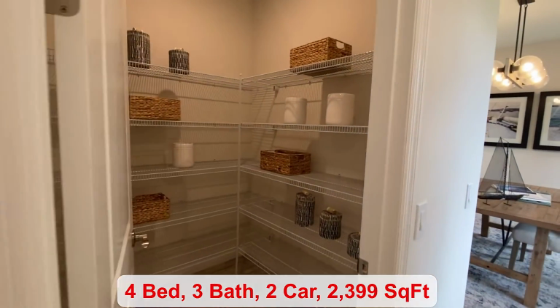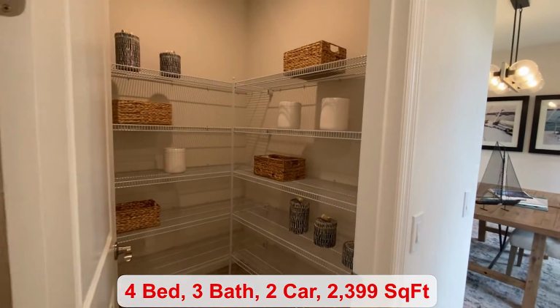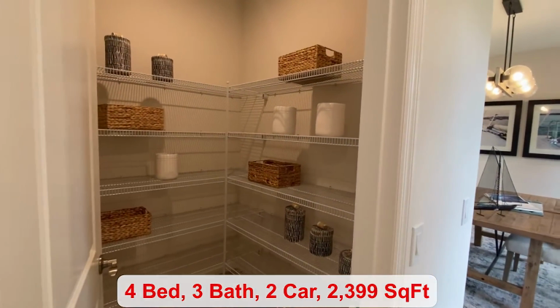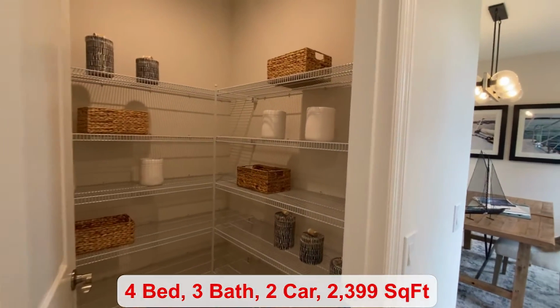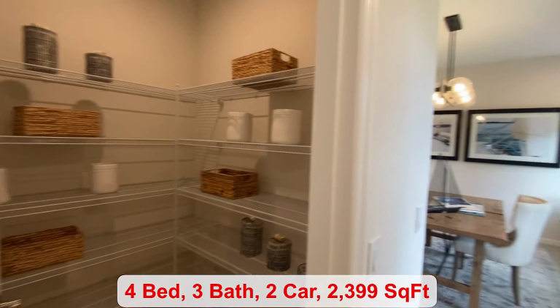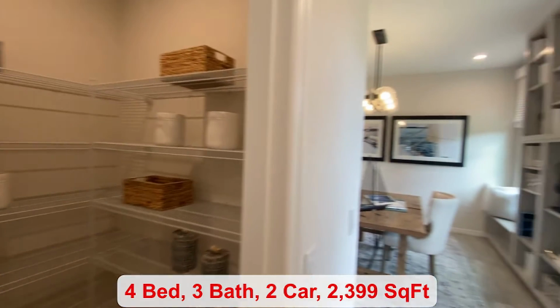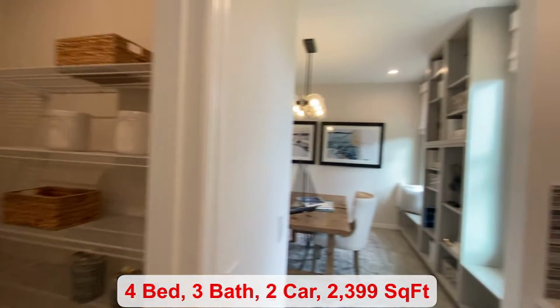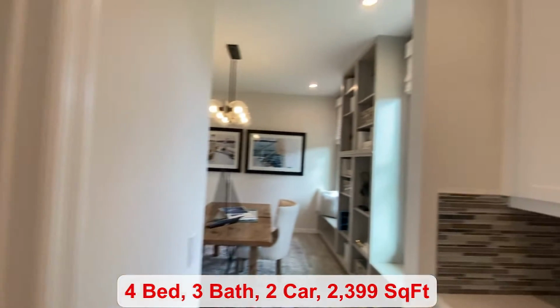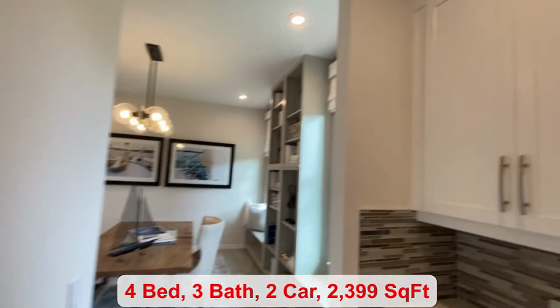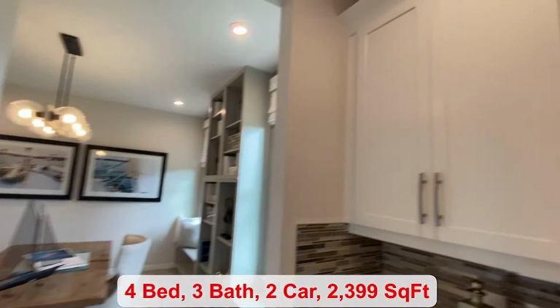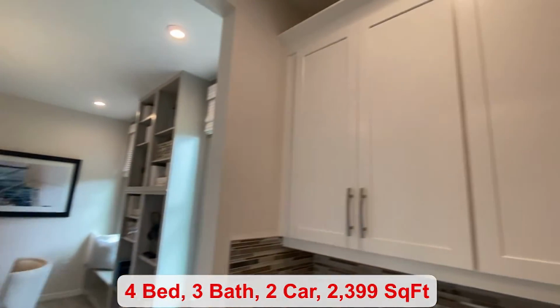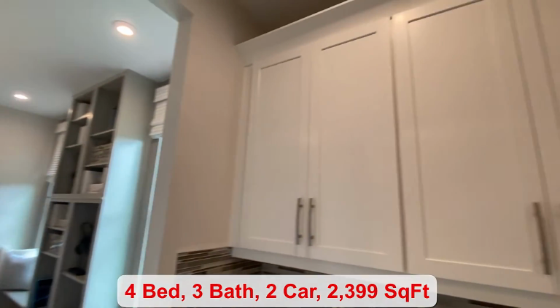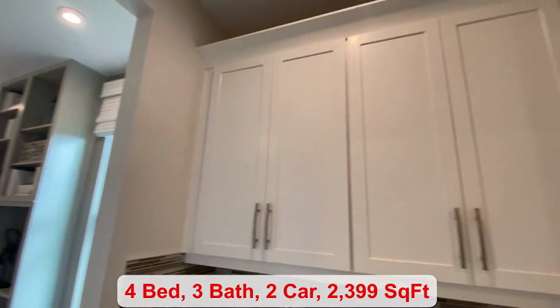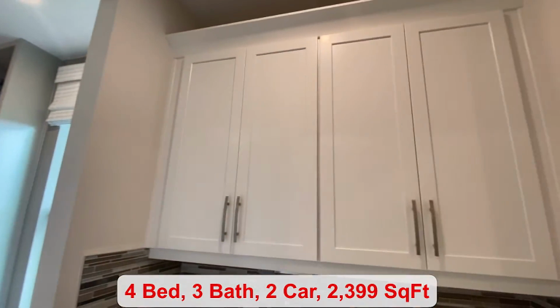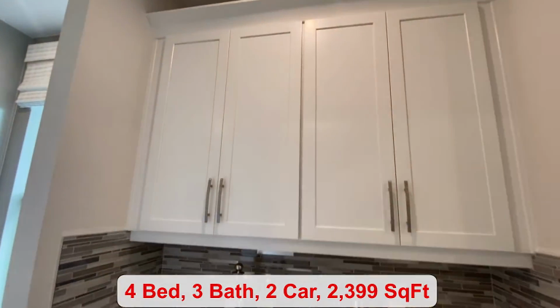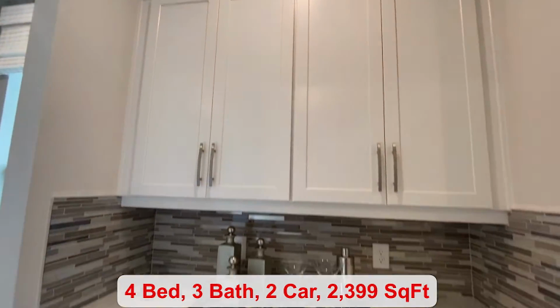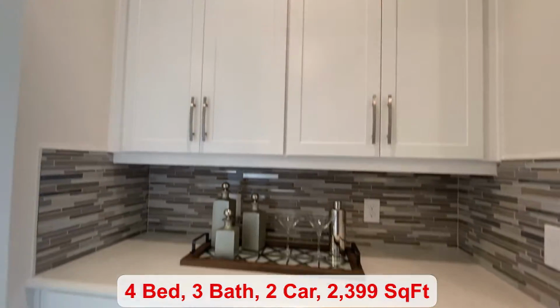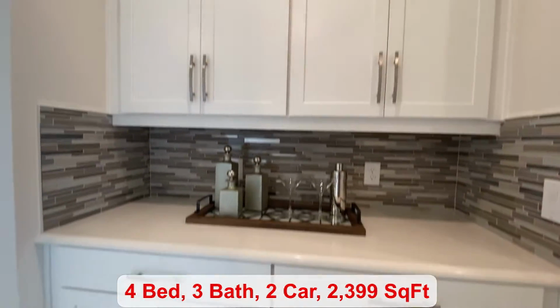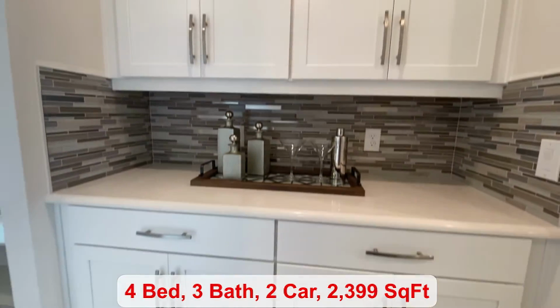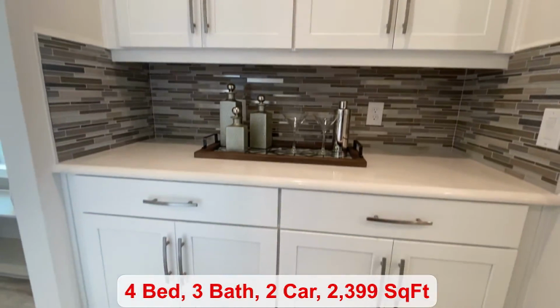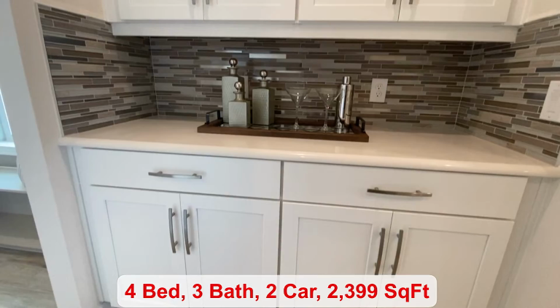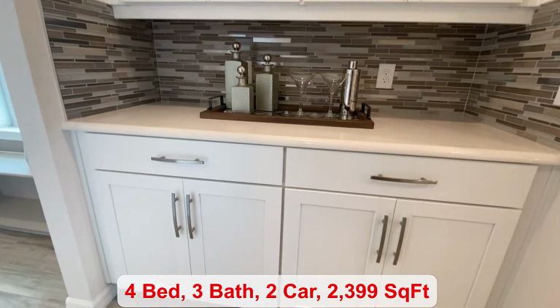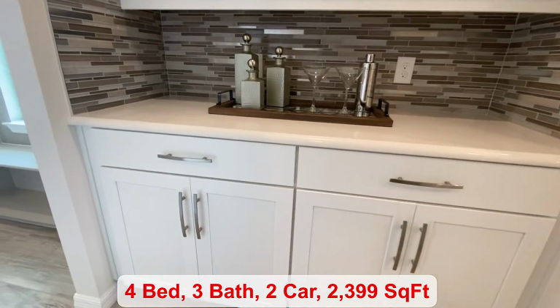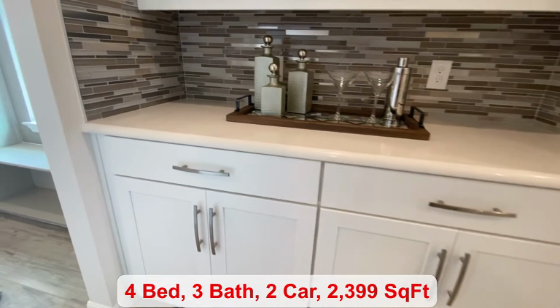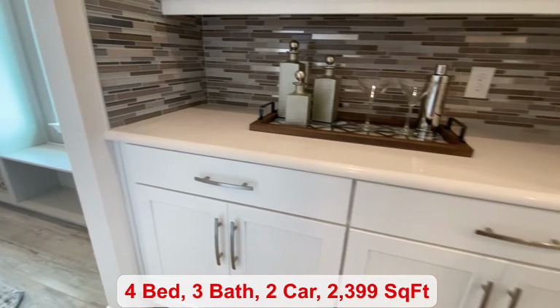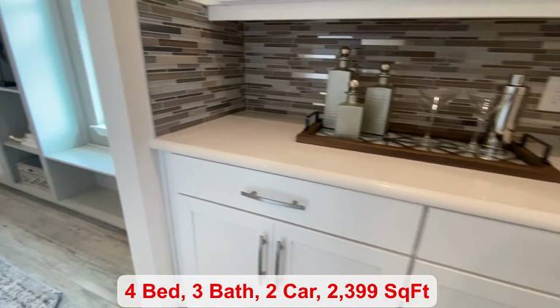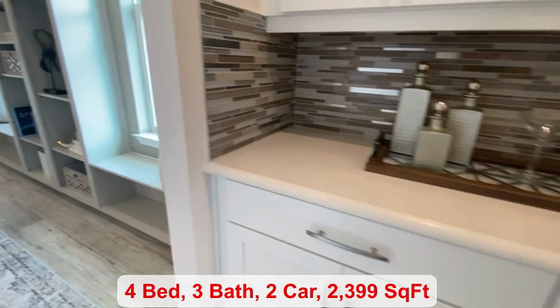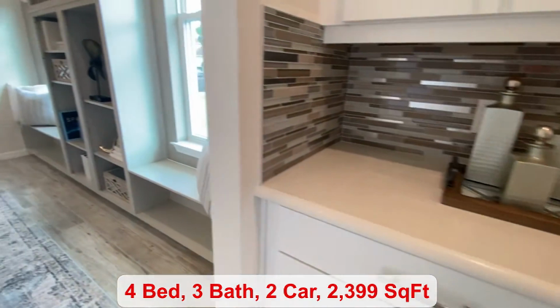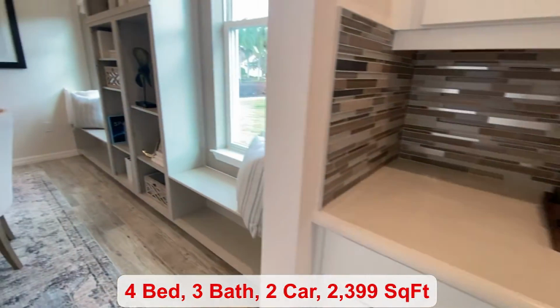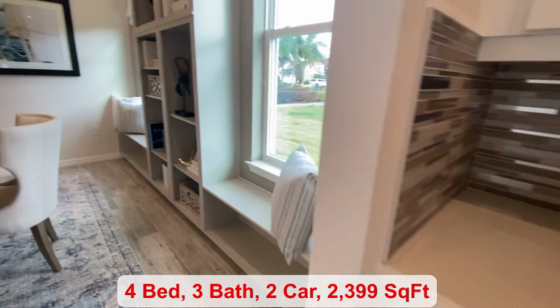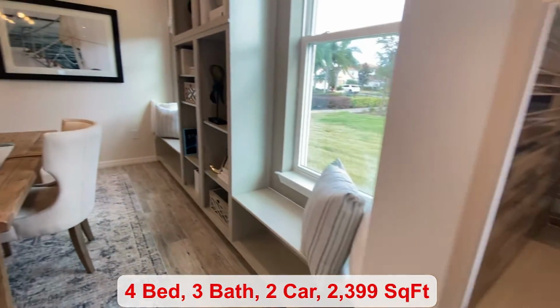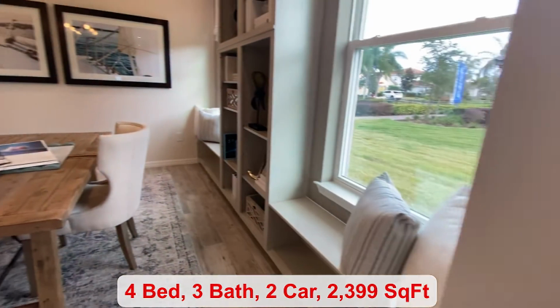There's a big walk-in pantry. Across, you can set up a little bar station, conveniently located next to your flex room.